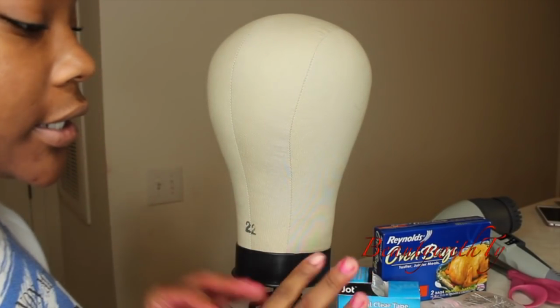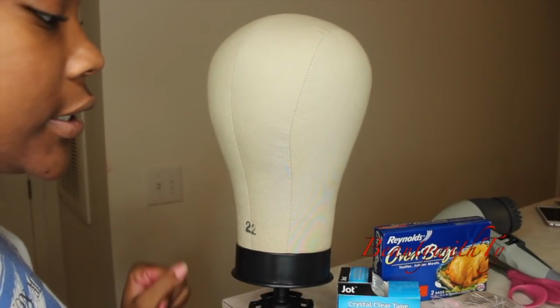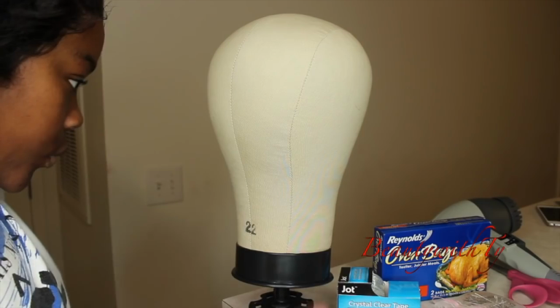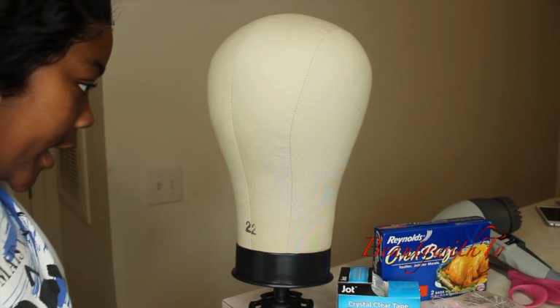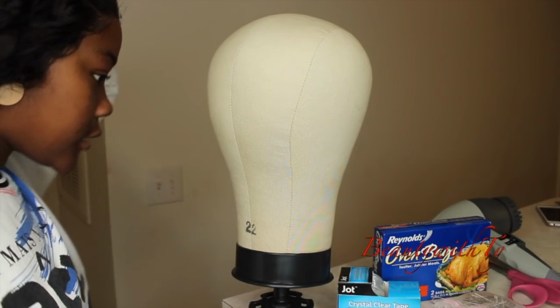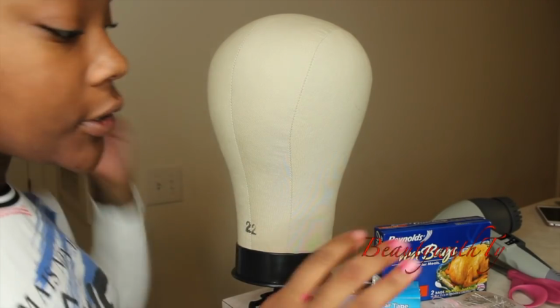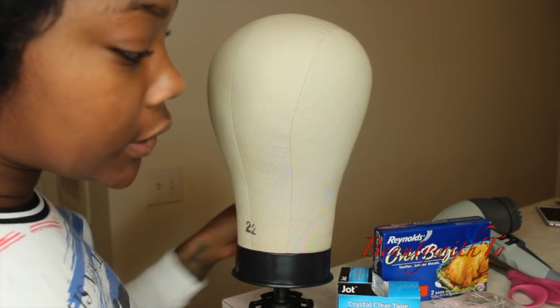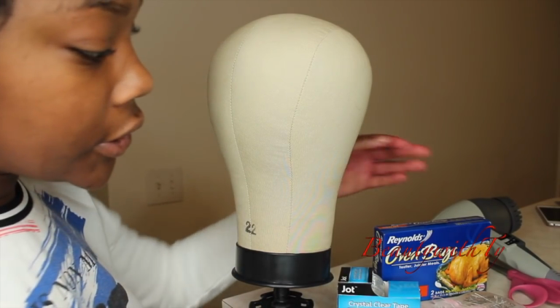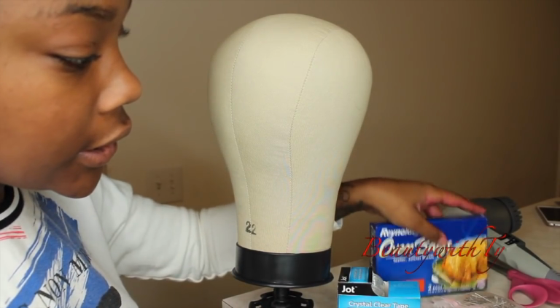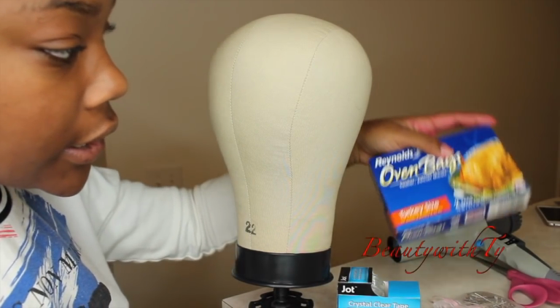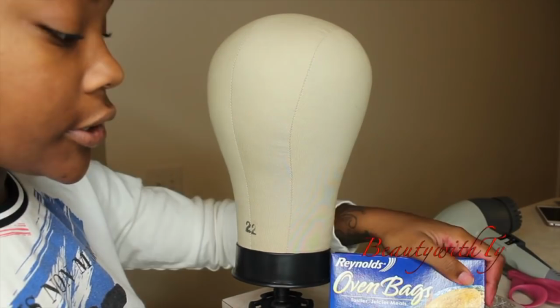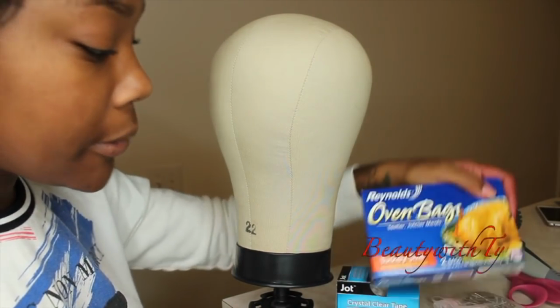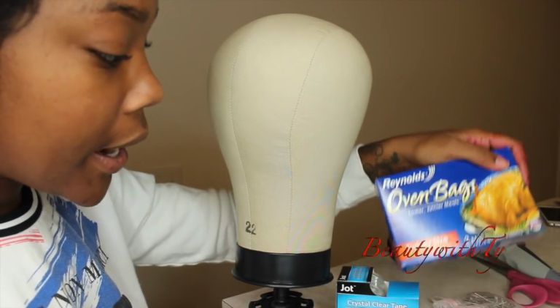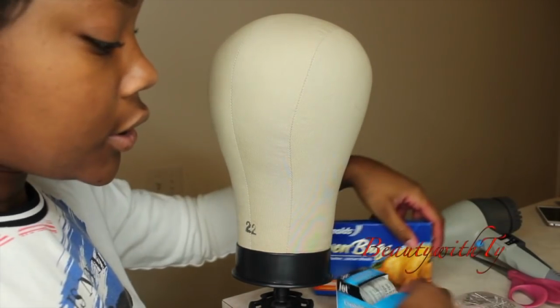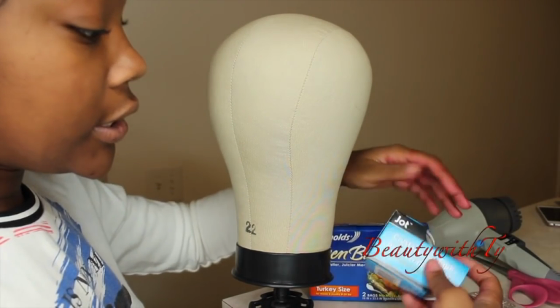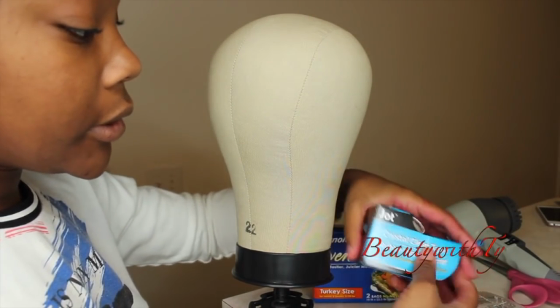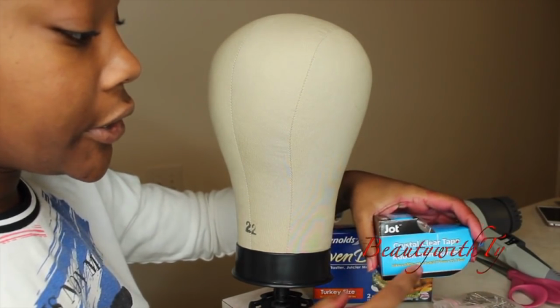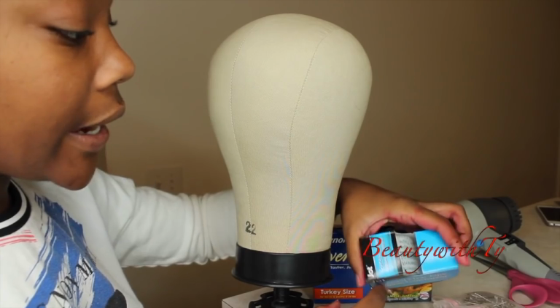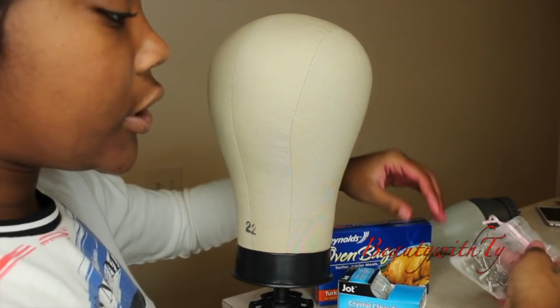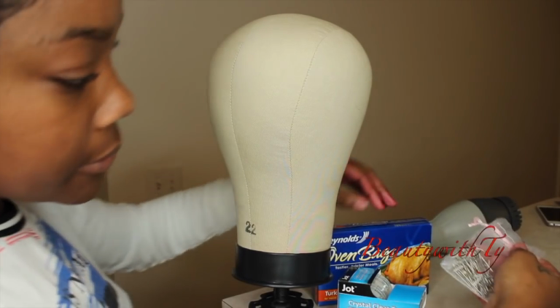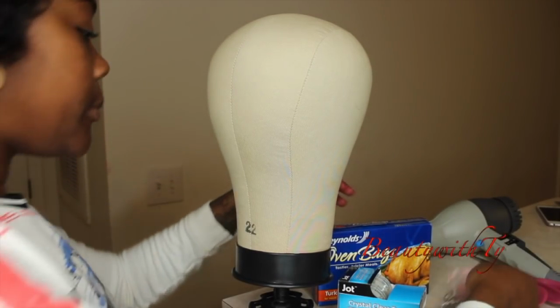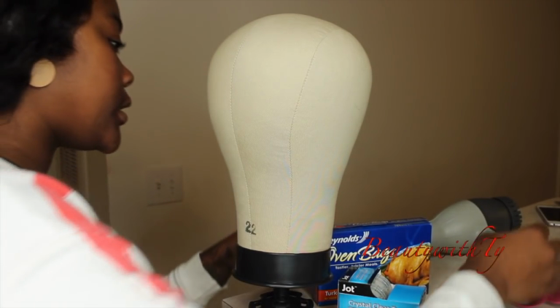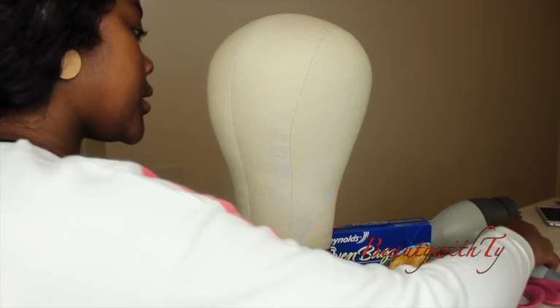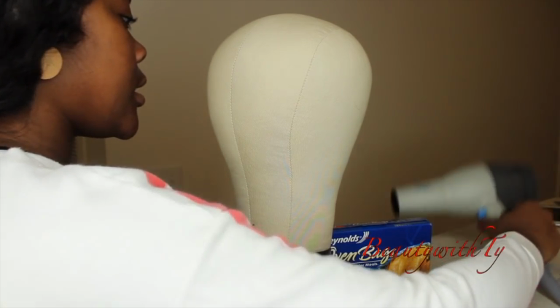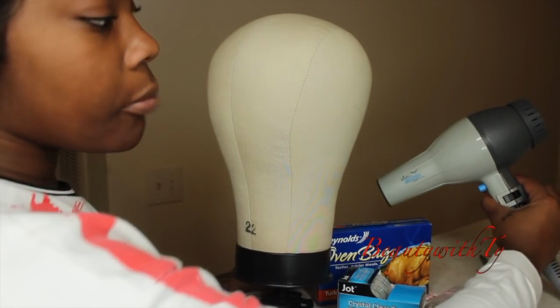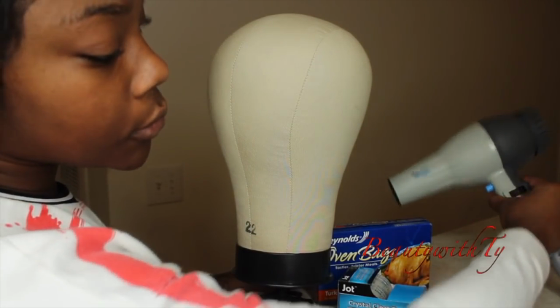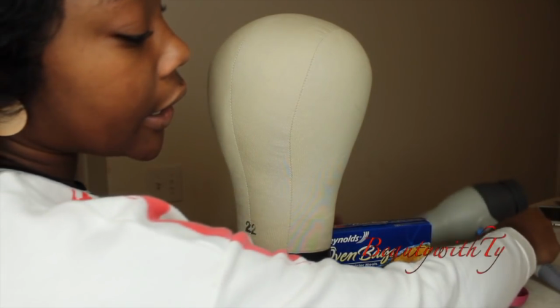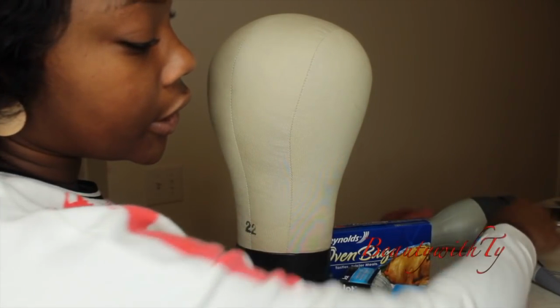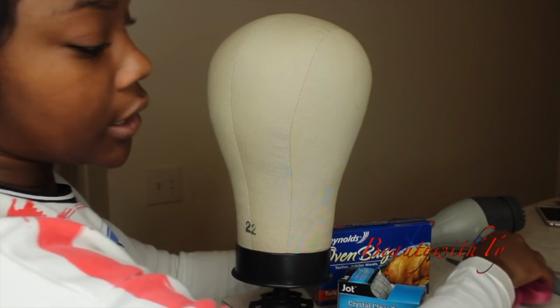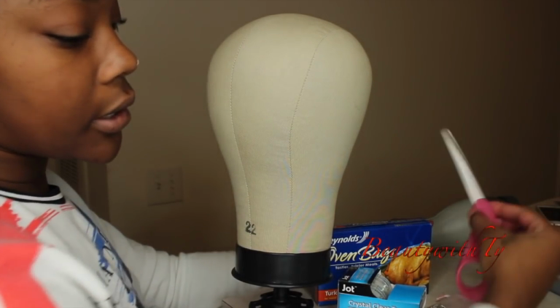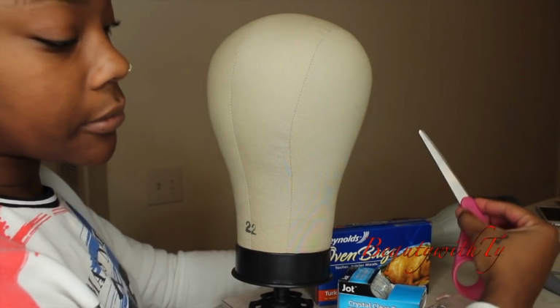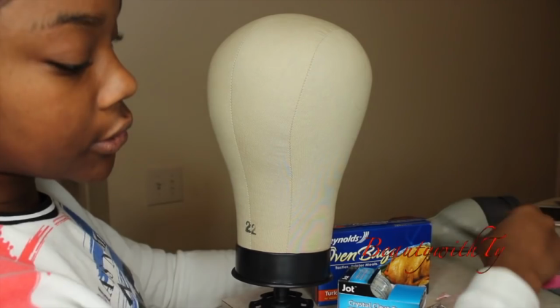The things you're going to need are a turkey bag, some clear tape, some t-pins, a blow dryer, and scissors.